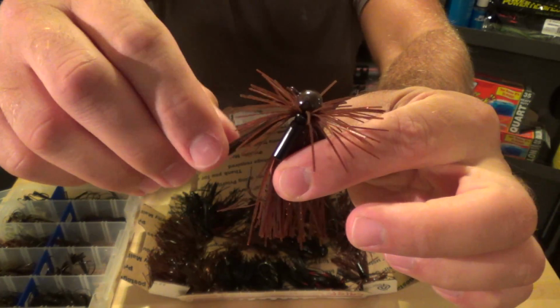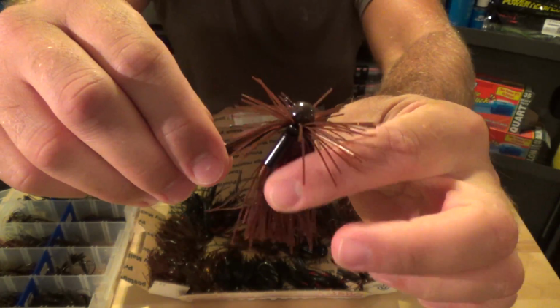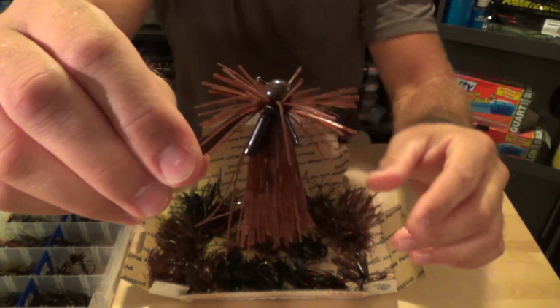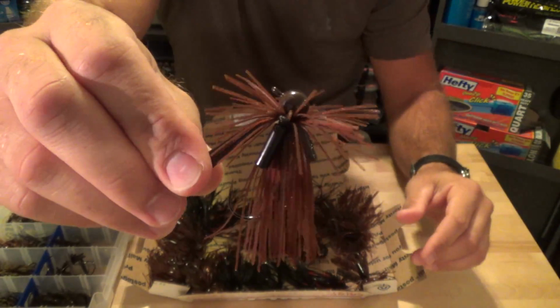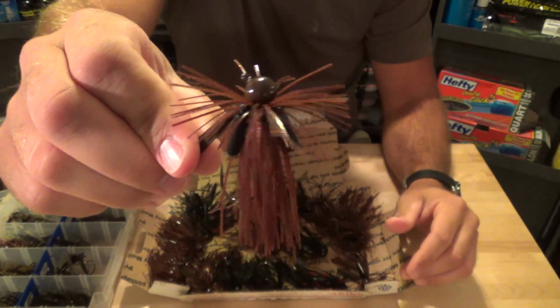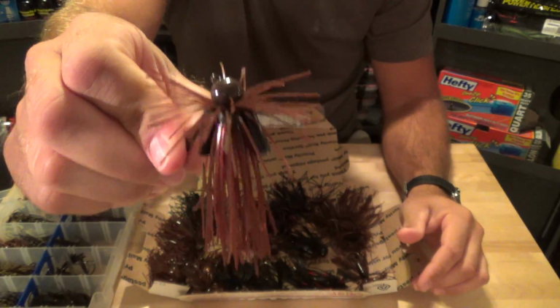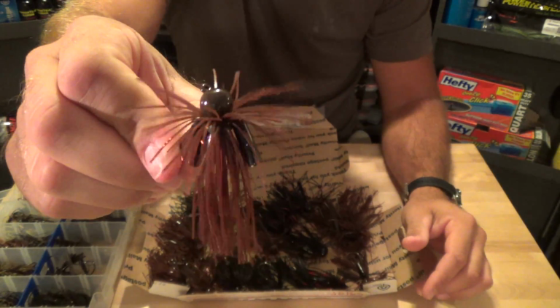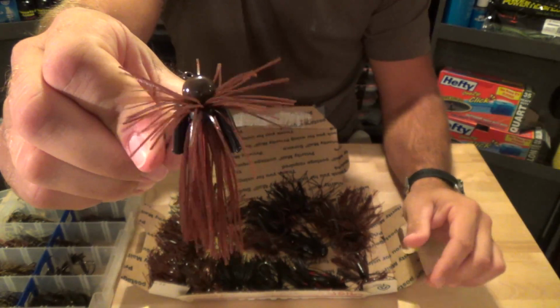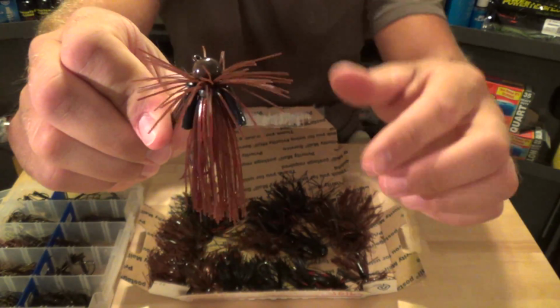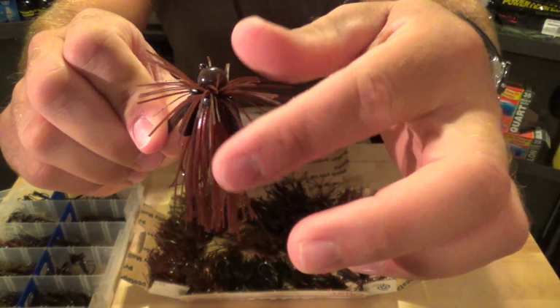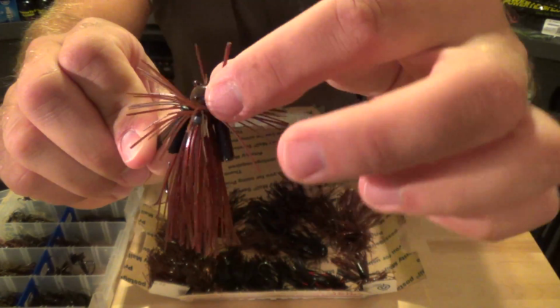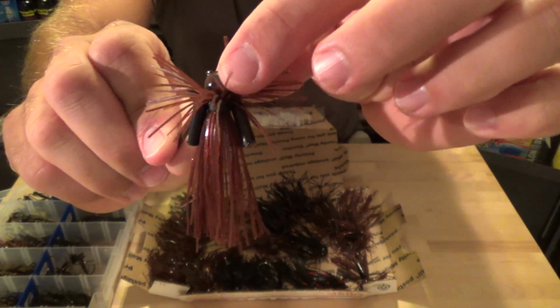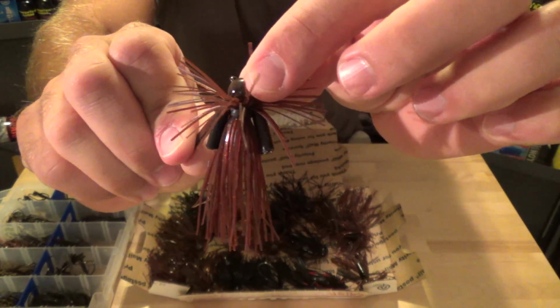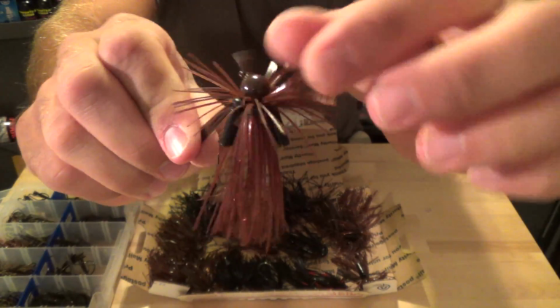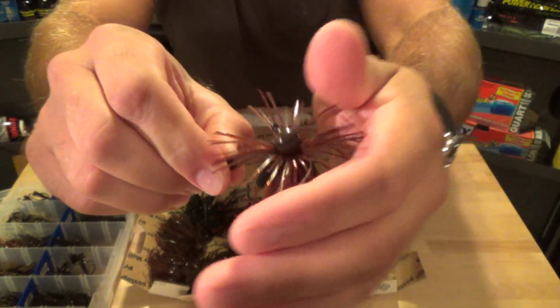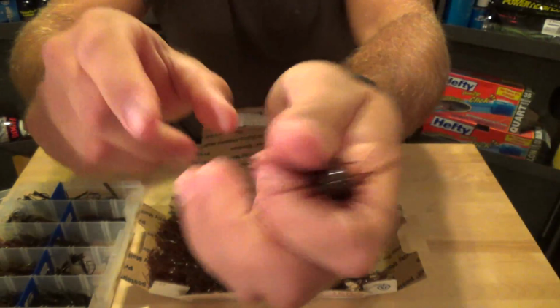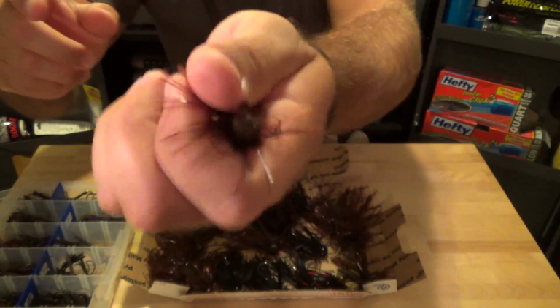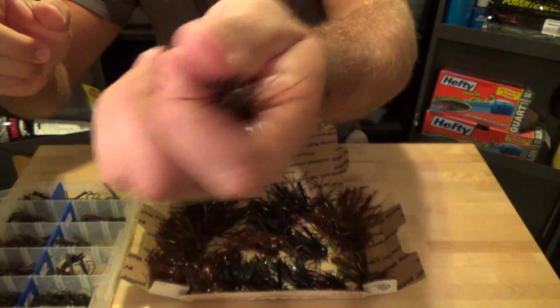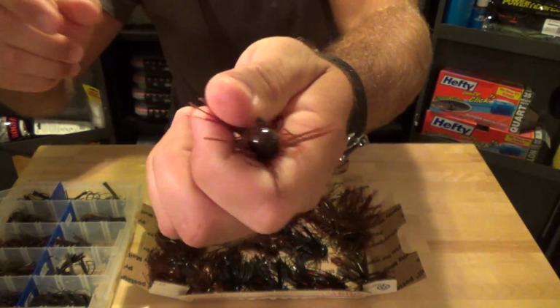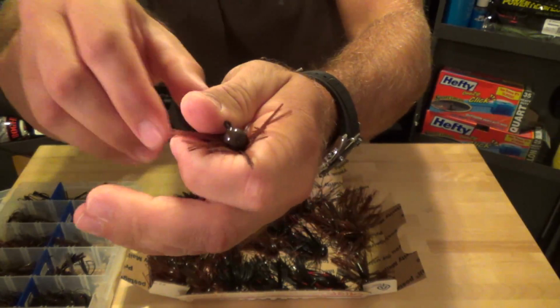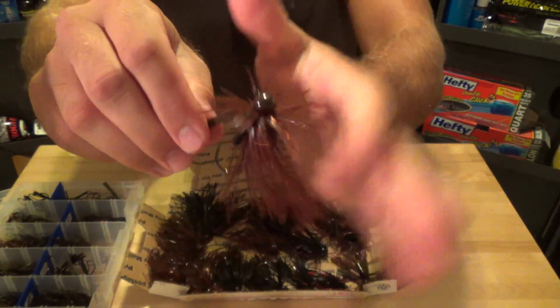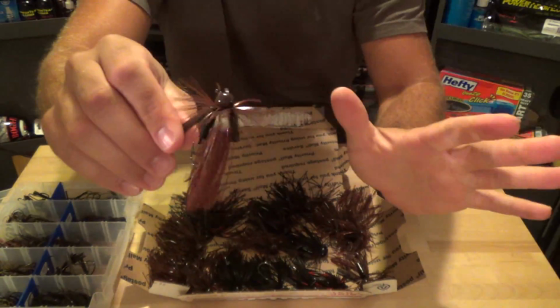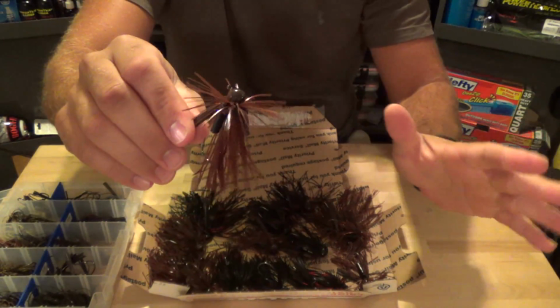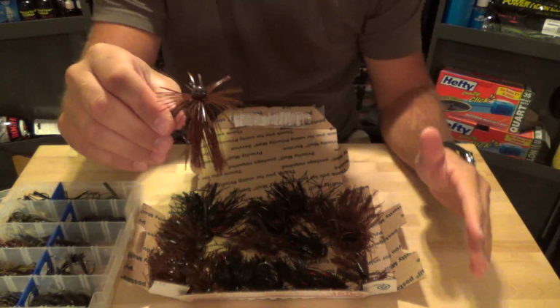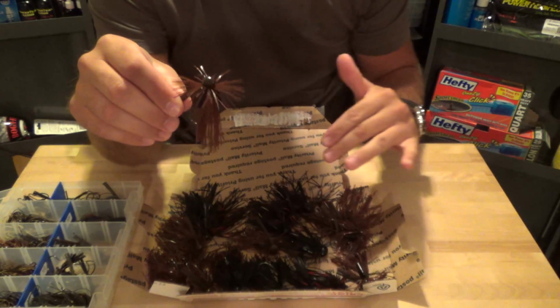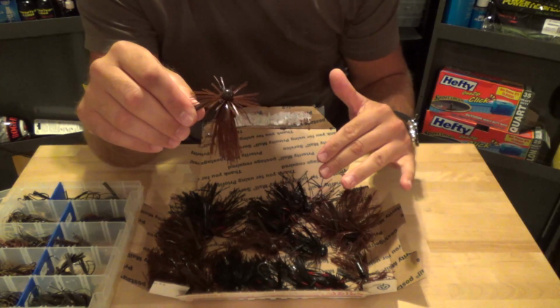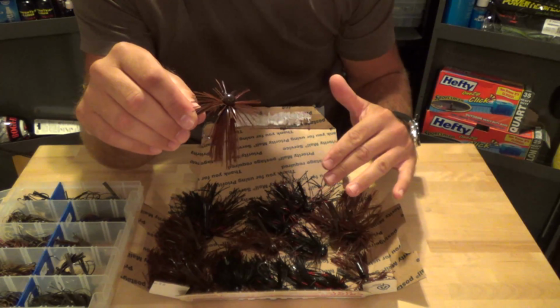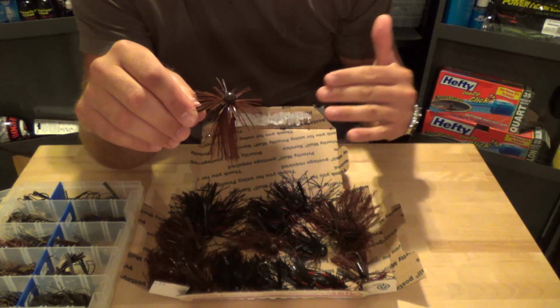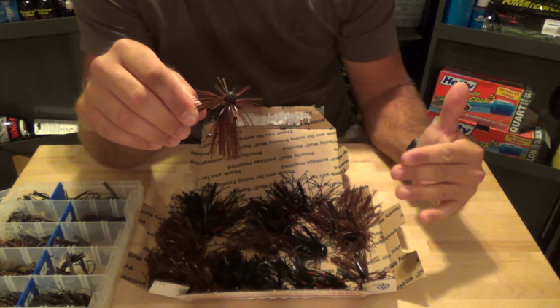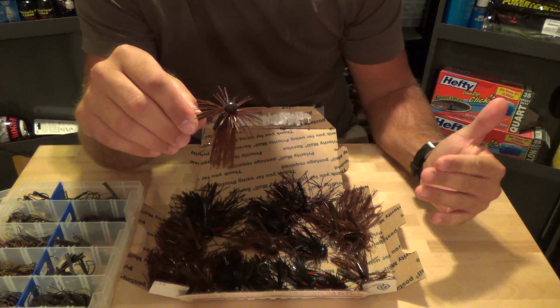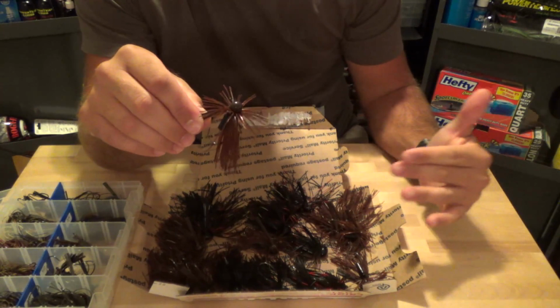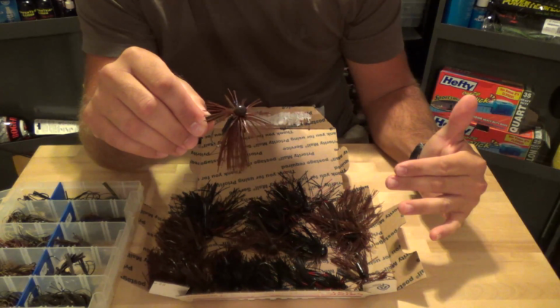You guys can trim them up however you want. All the skirts are hand-tied. He just puts a skirt collar on there to hold the rattles. These jigs are extremely reasonable - most of these jigs are around $3.00, with an extra quarter or $0.50 if you want to add rattles.